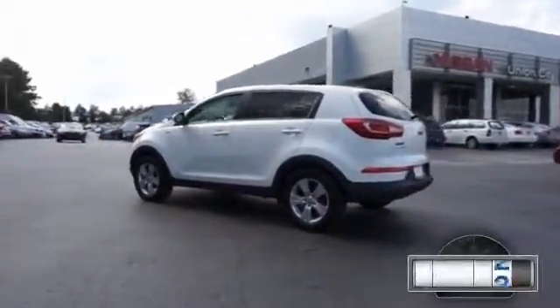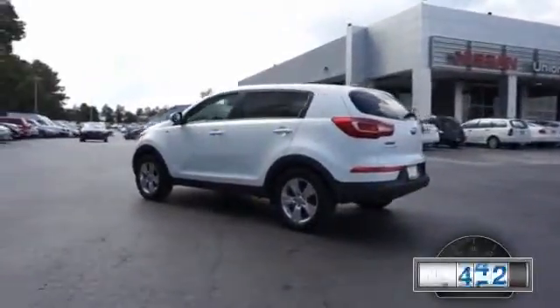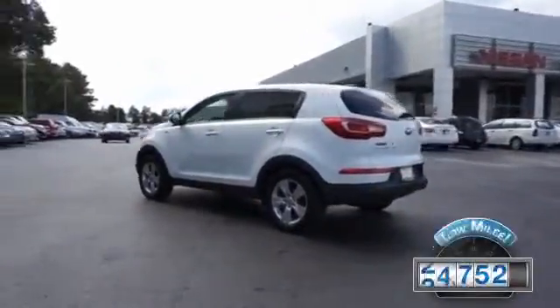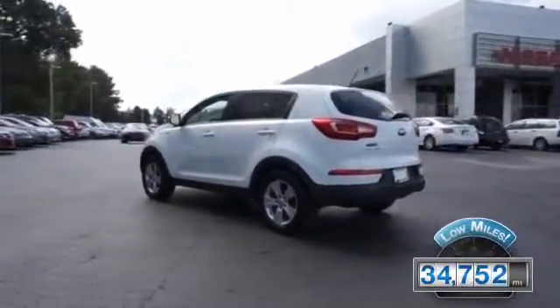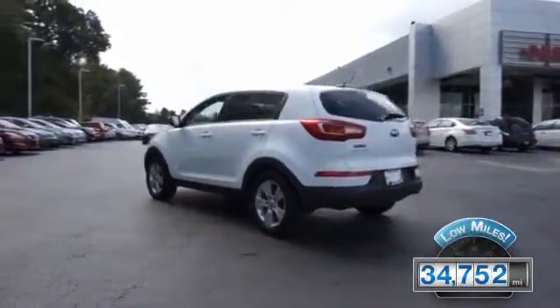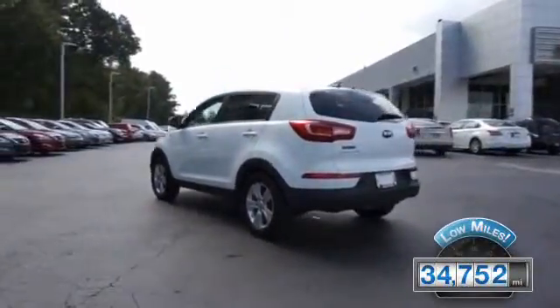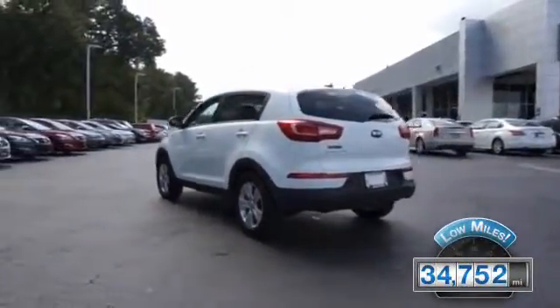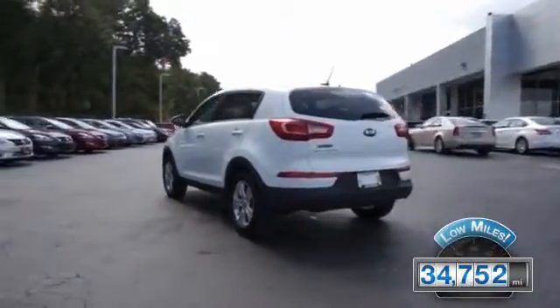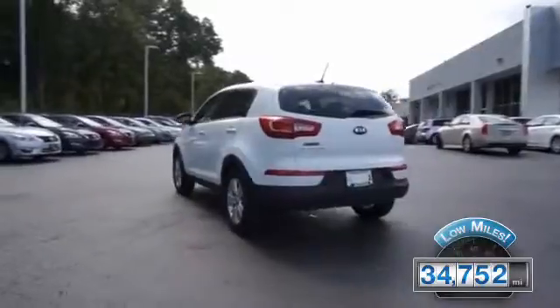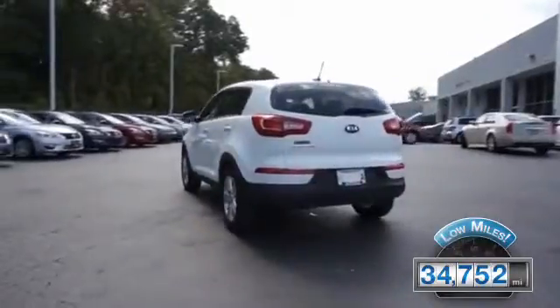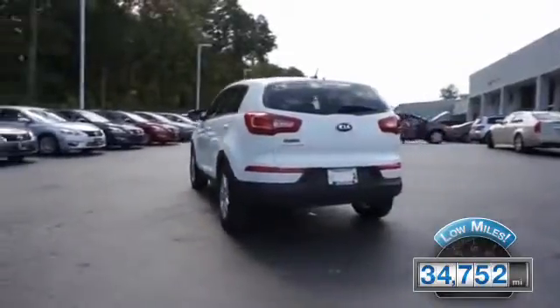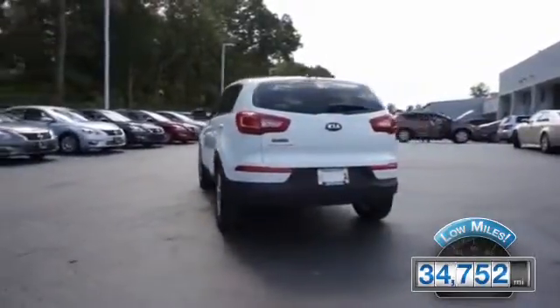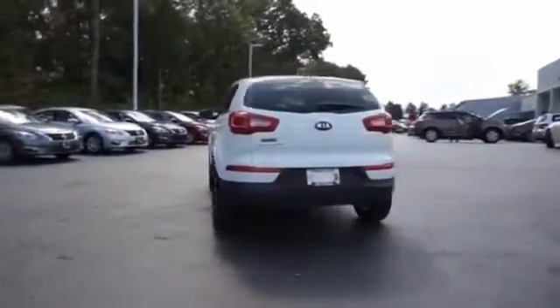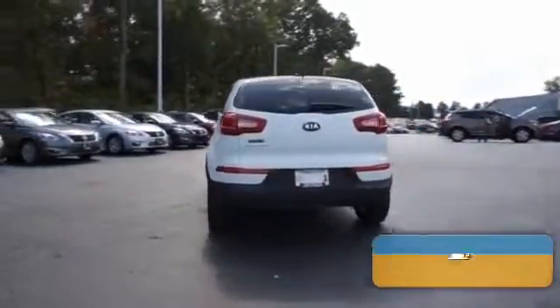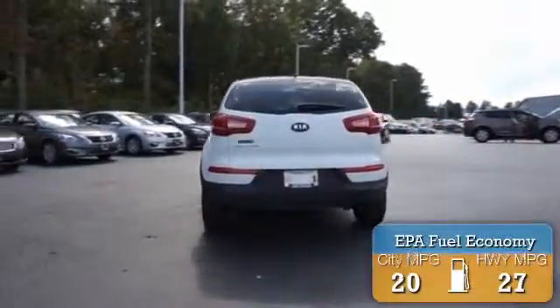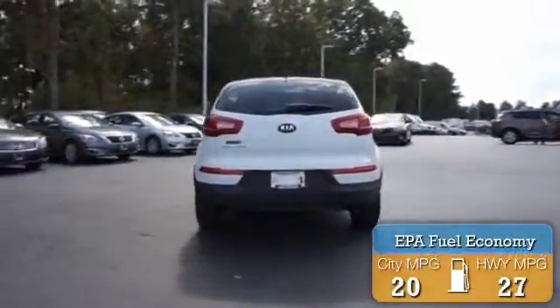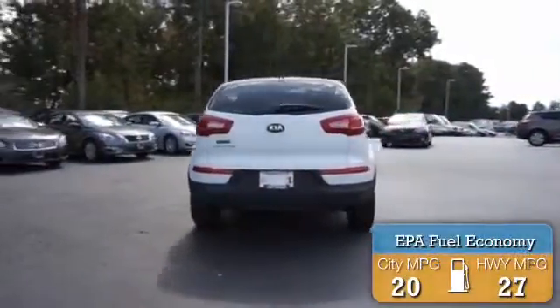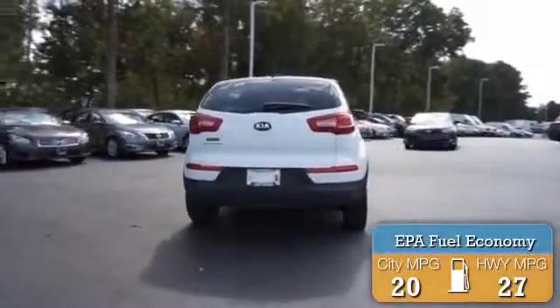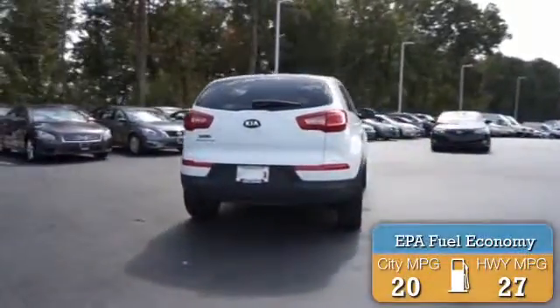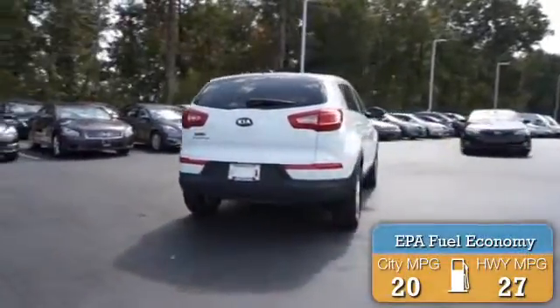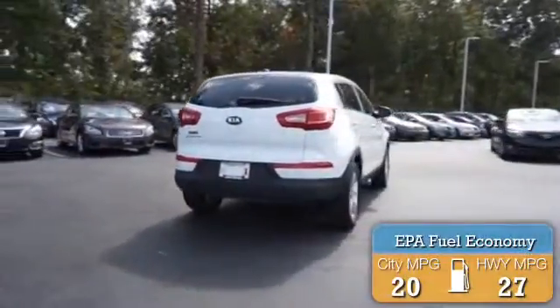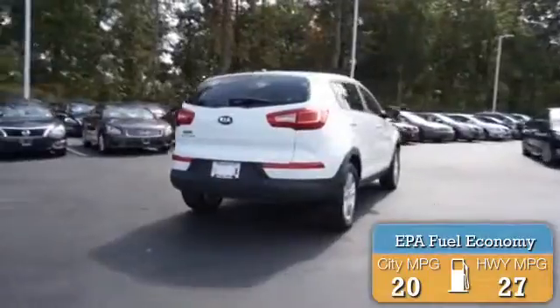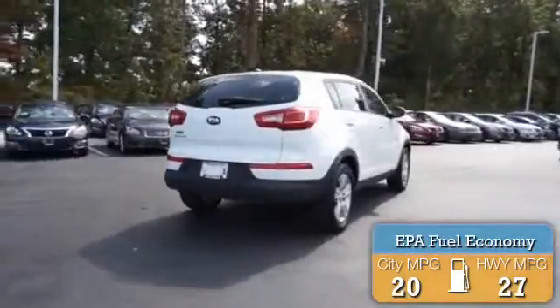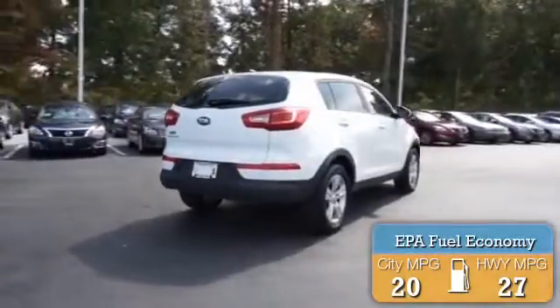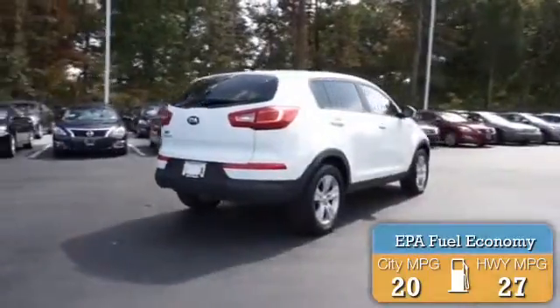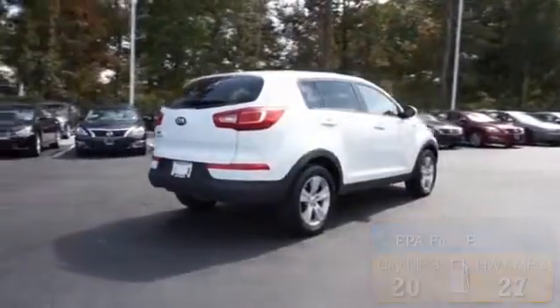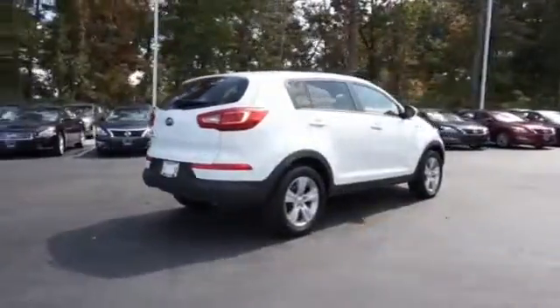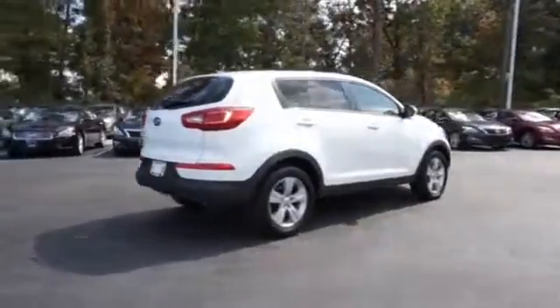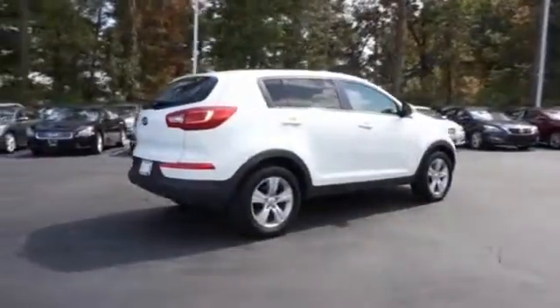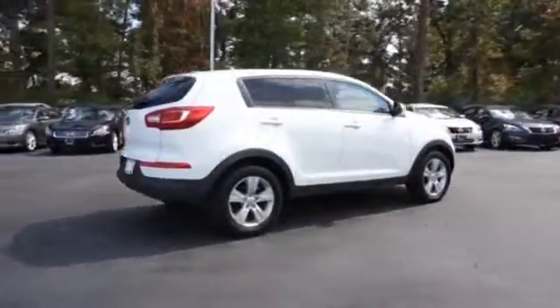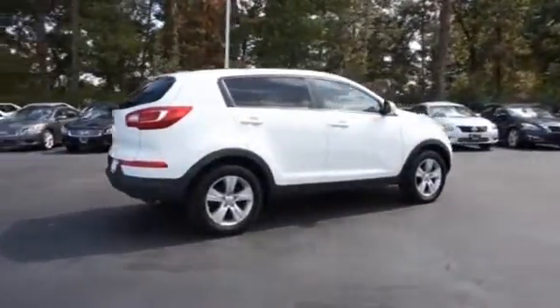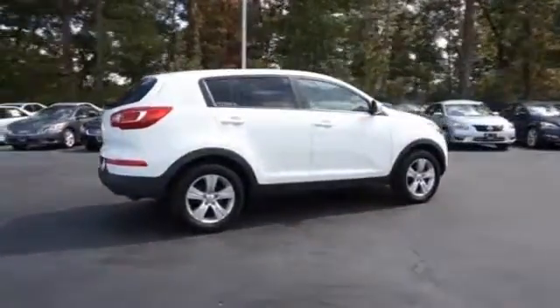With fewer than 35,000 miles, this vehicle has a long road ahead. Great fuel efficiency saves you money by requiring fewer trips to the gas station. The features include an alarm system,